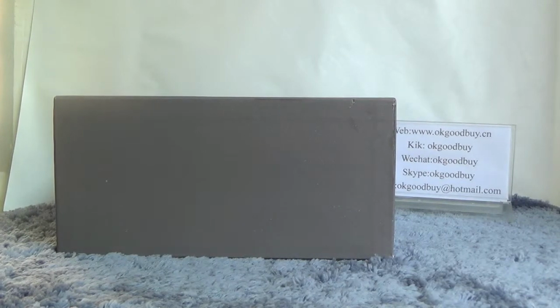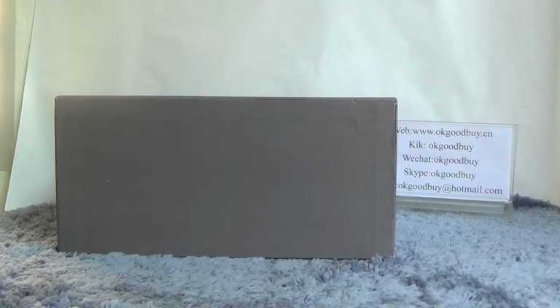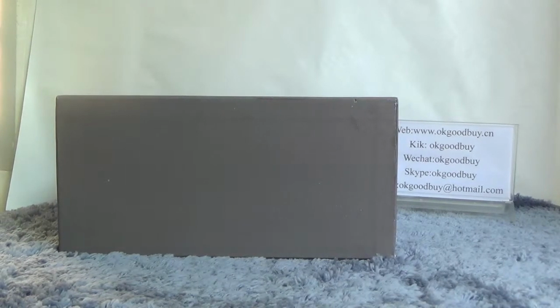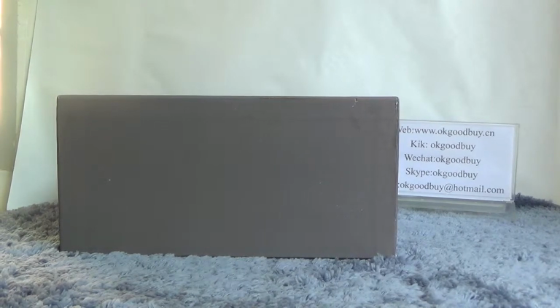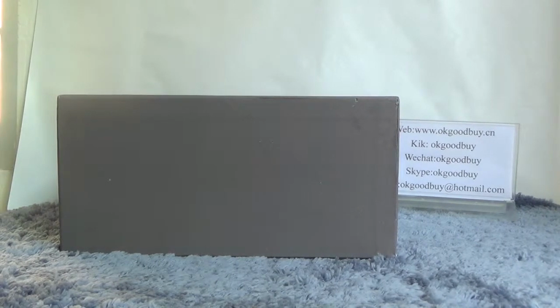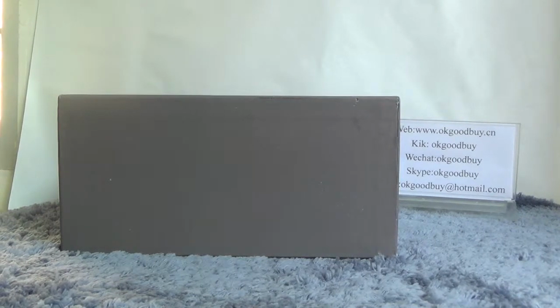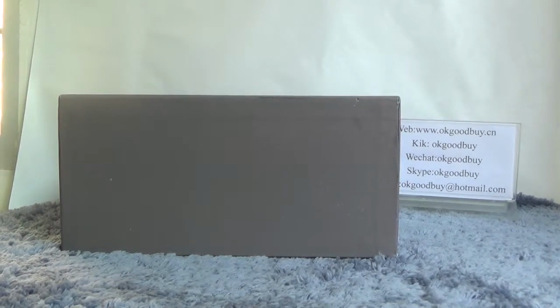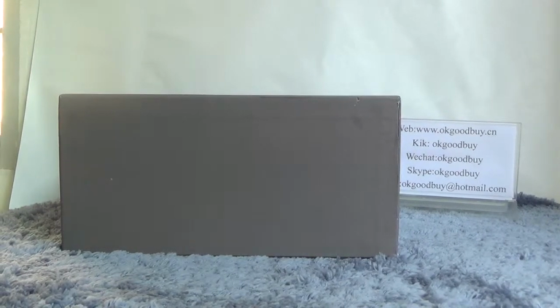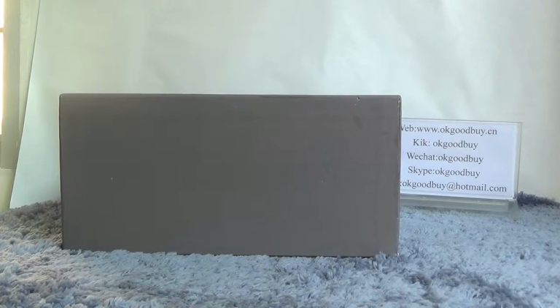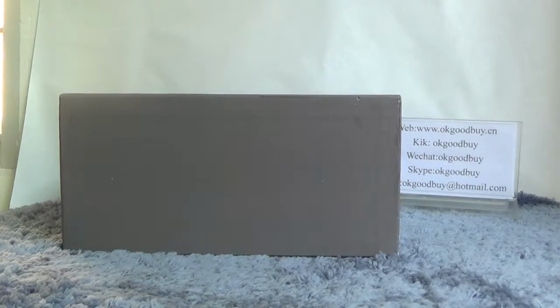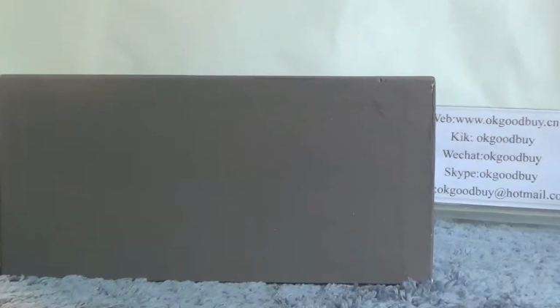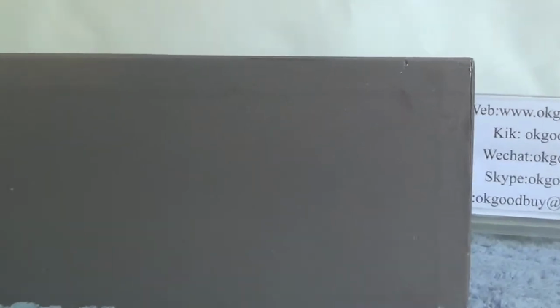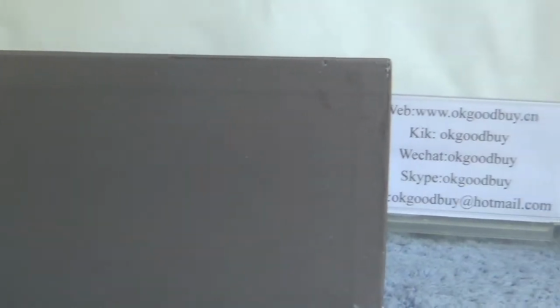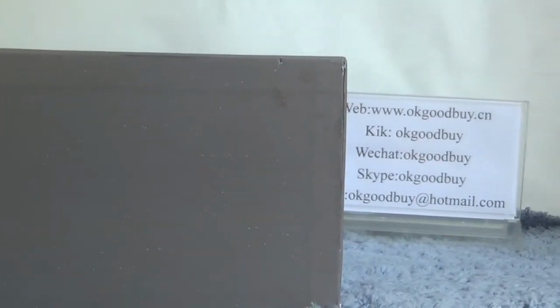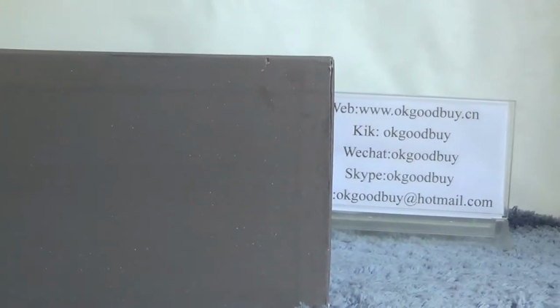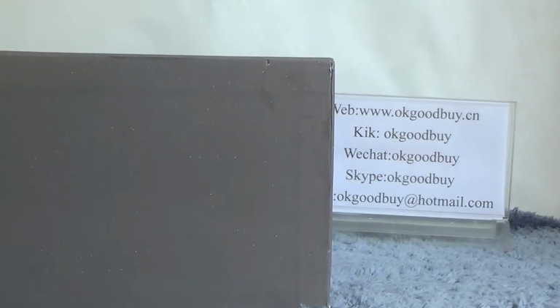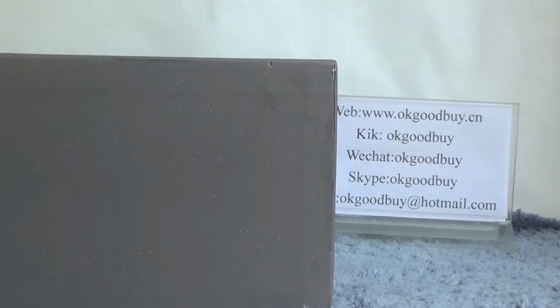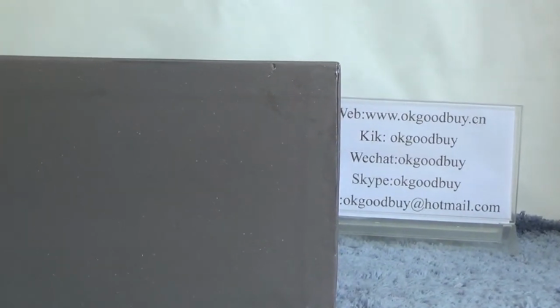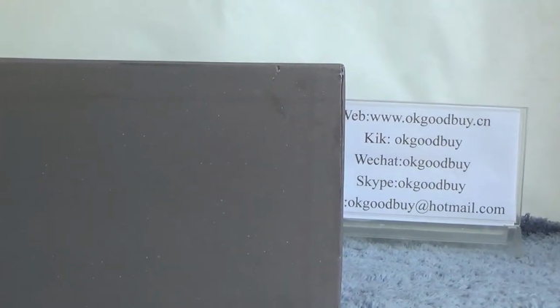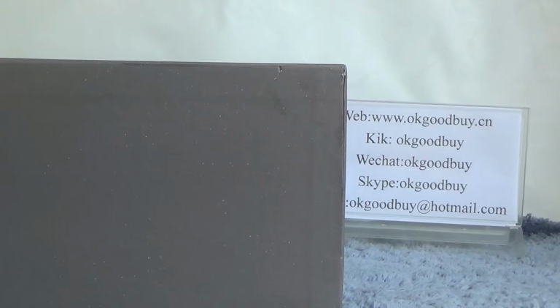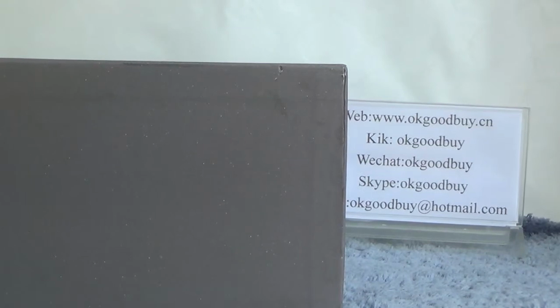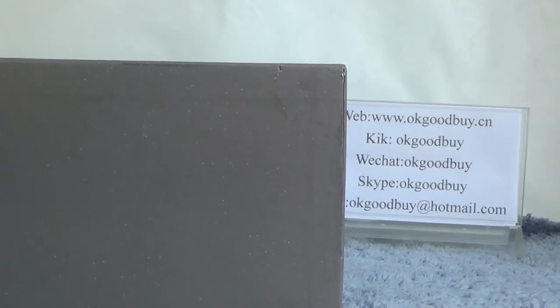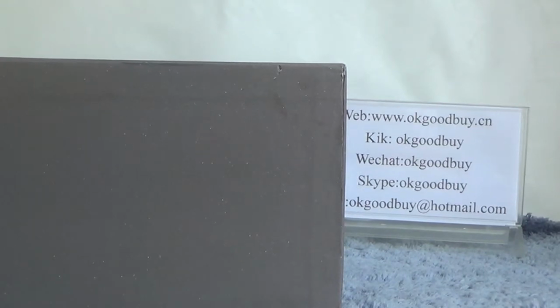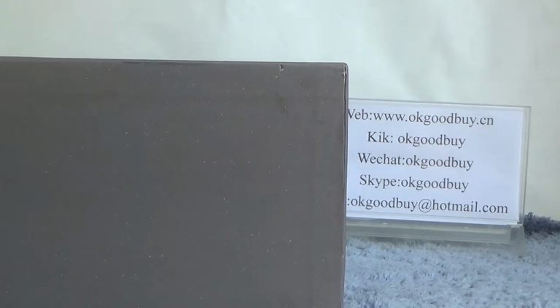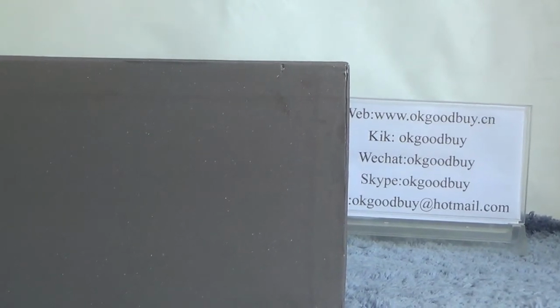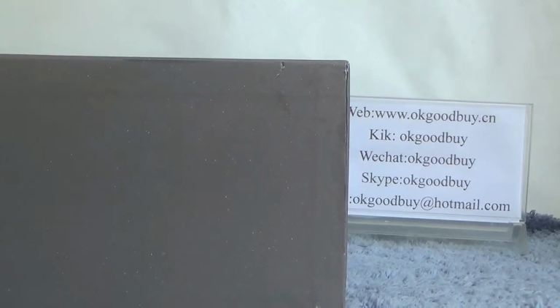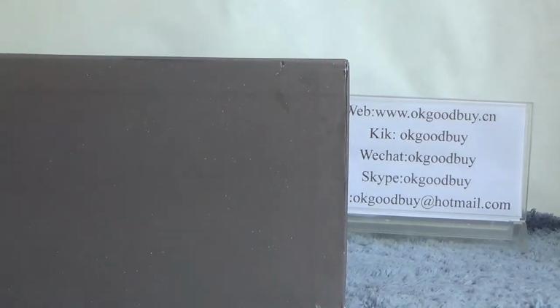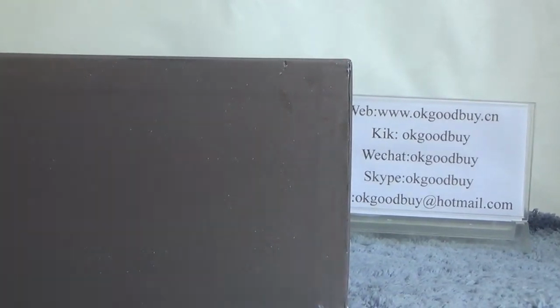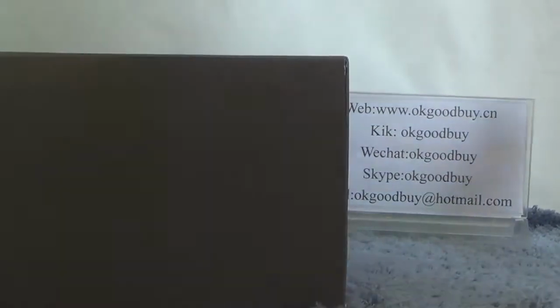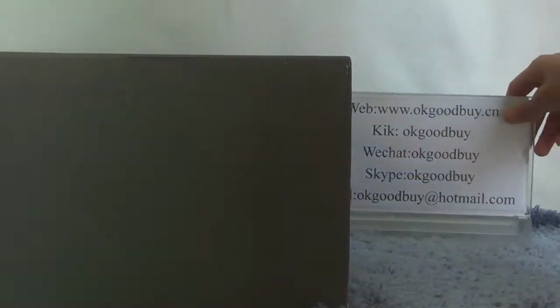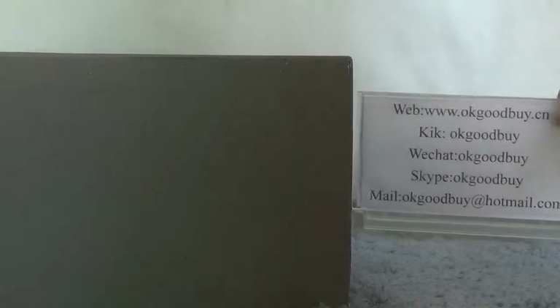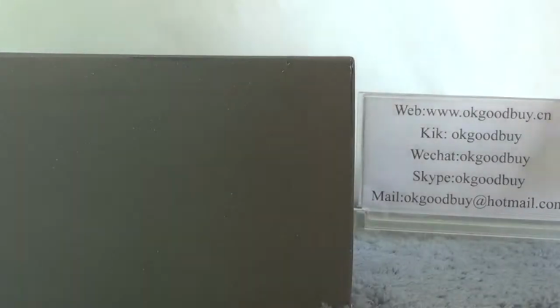Hello guys, nice to see you. This is okay goodby.cn, here is my information, you can check our website for more information. If you have any question, you can contact me by clicking HR or Skype.